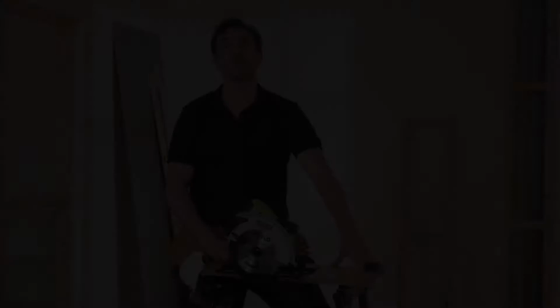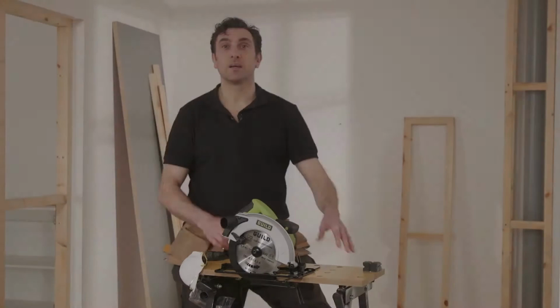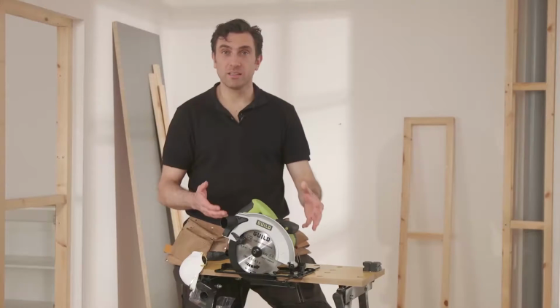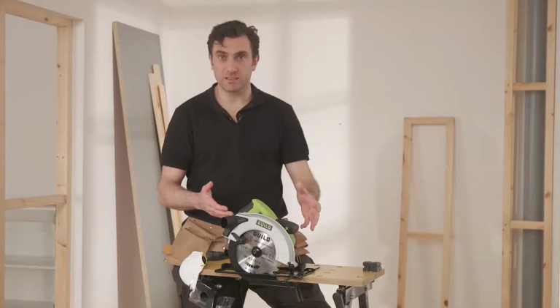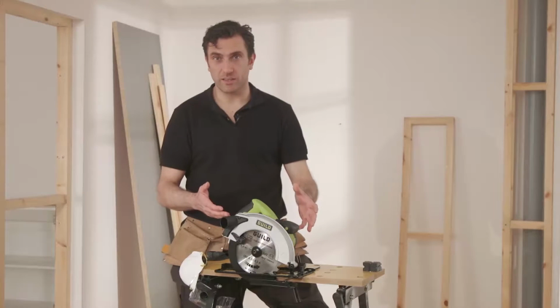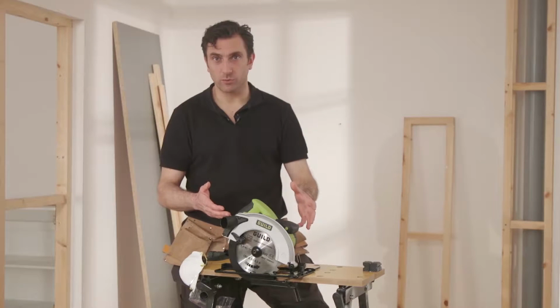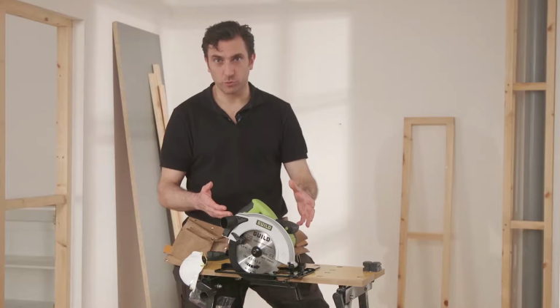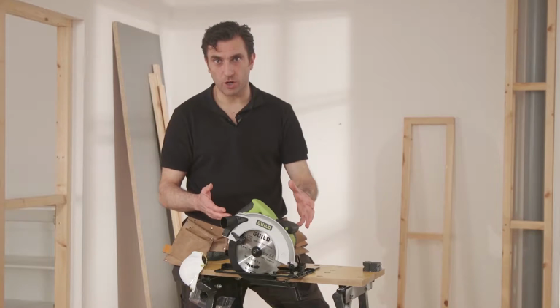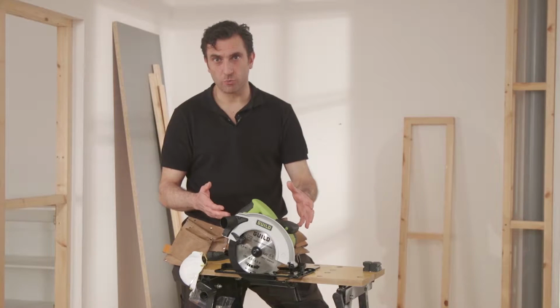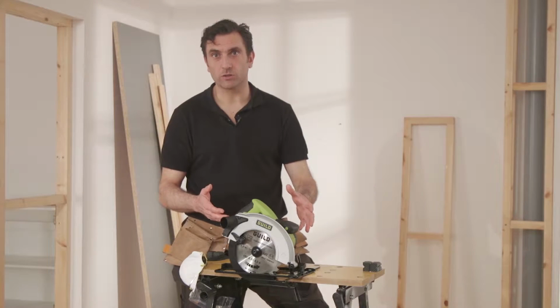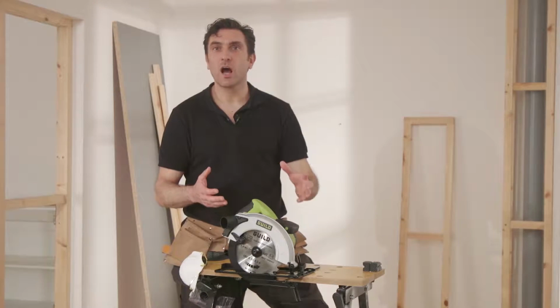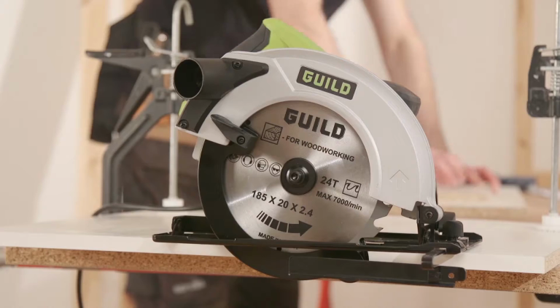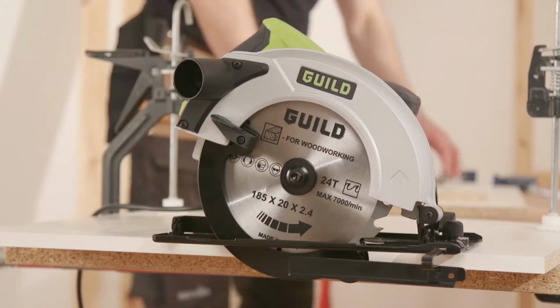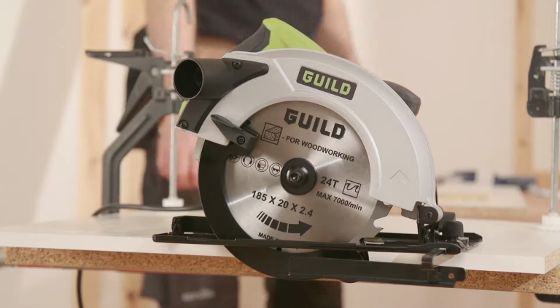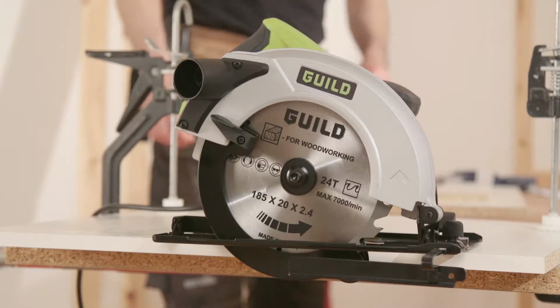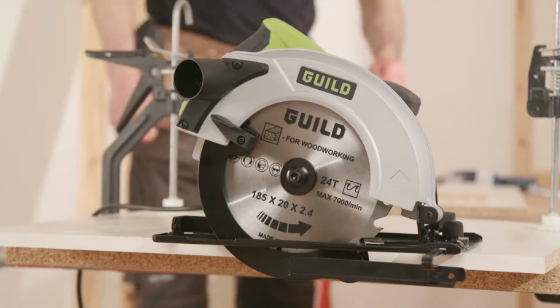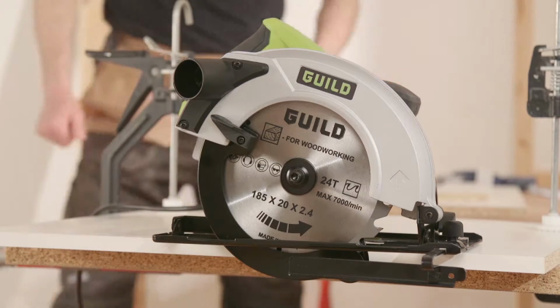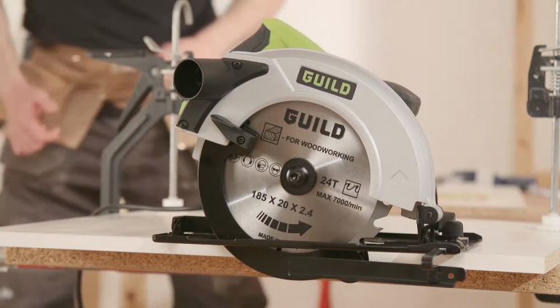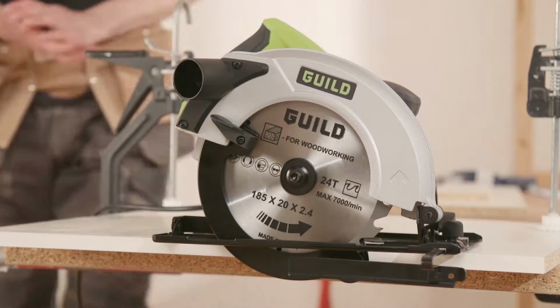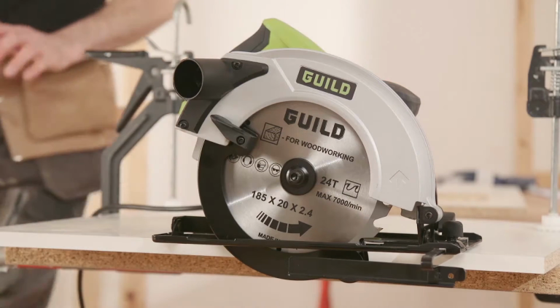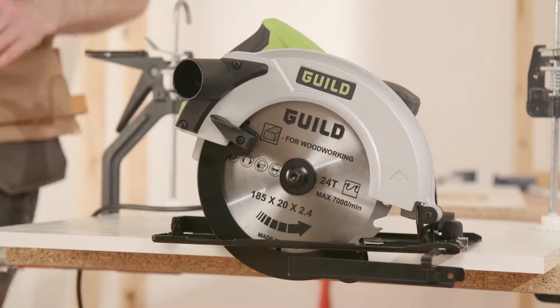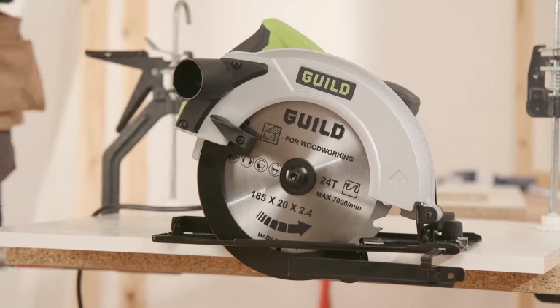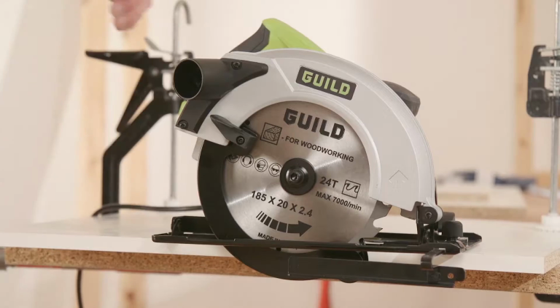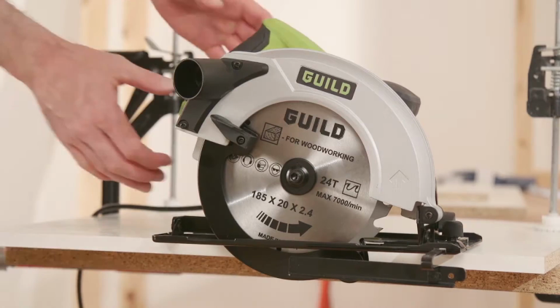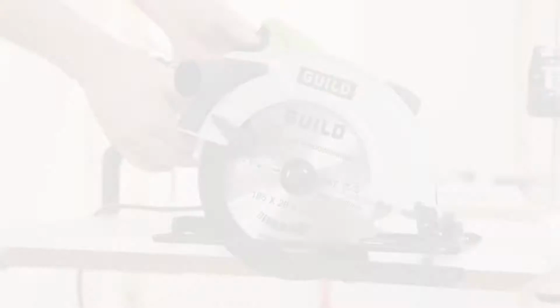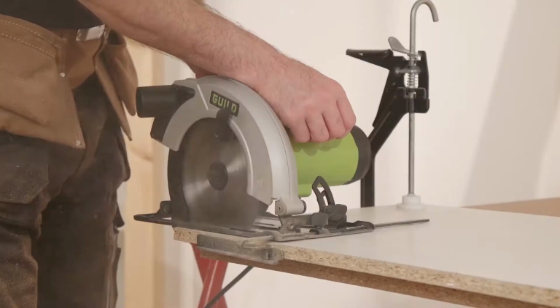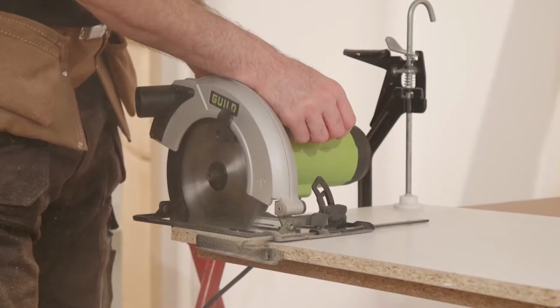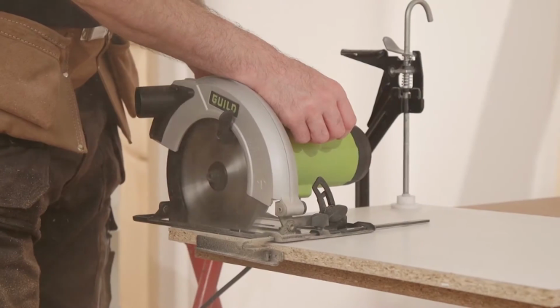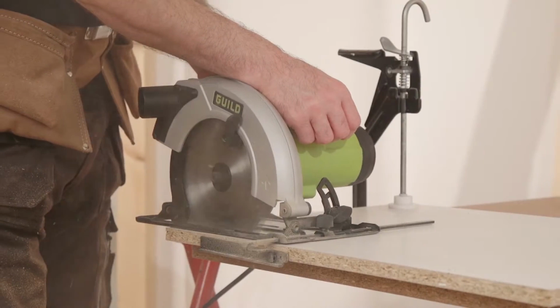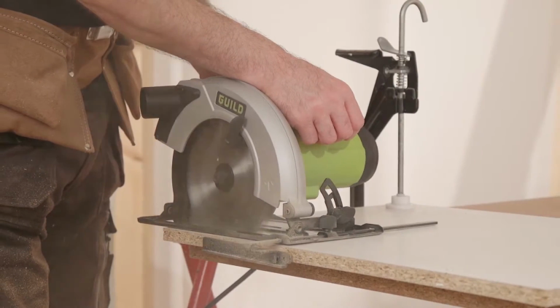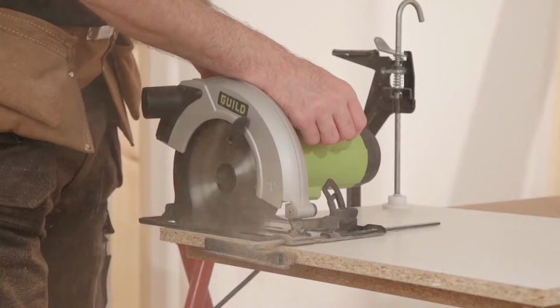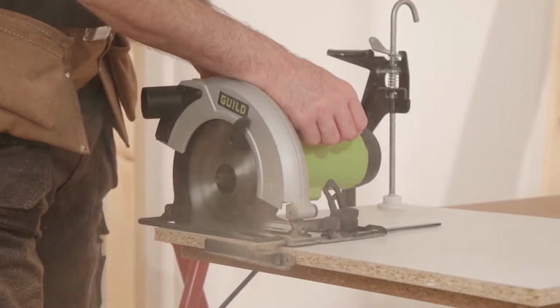This is the Guild 1400 watt, 185mm circular saw. Today I'm going to show you all the fantastic features it has to offer.